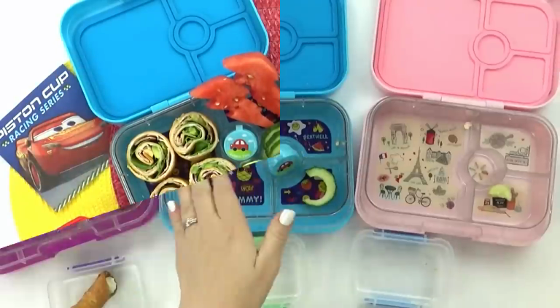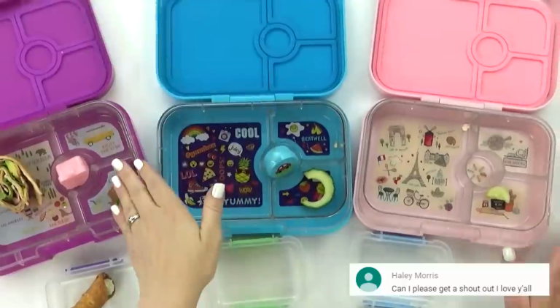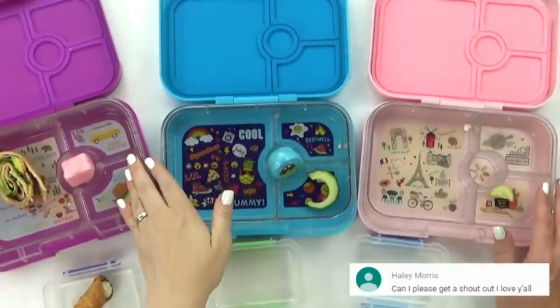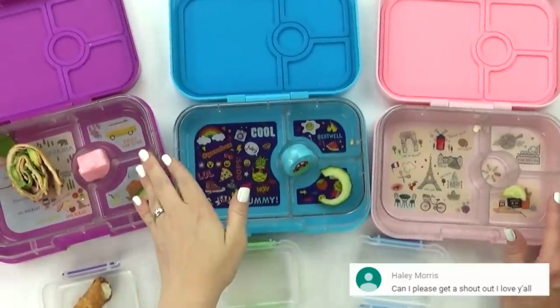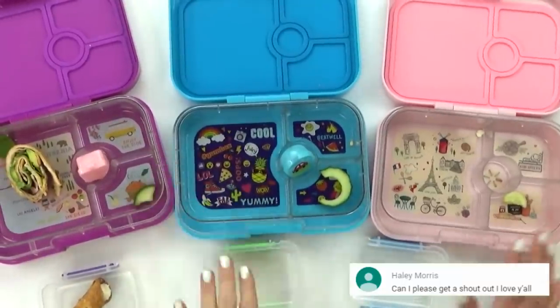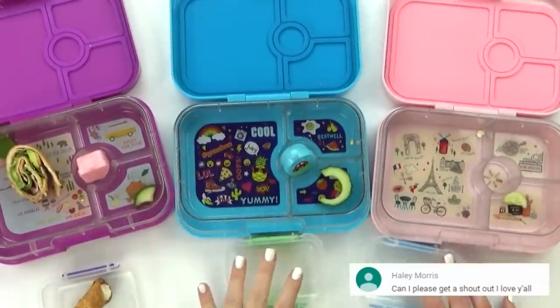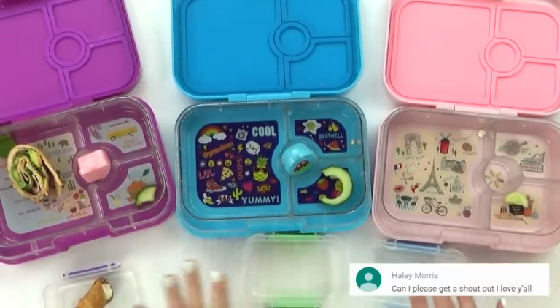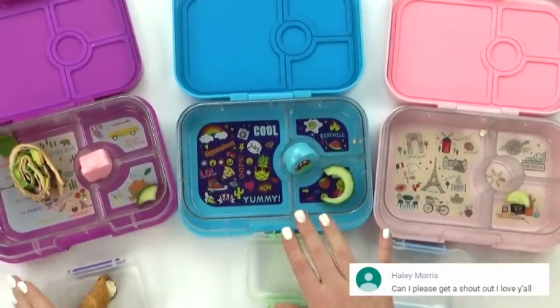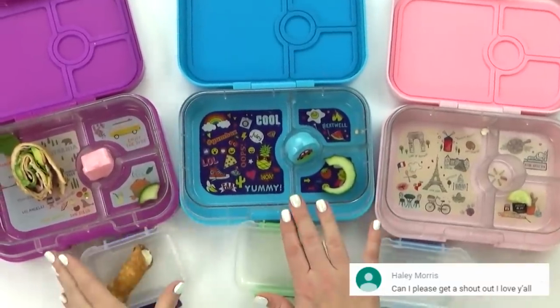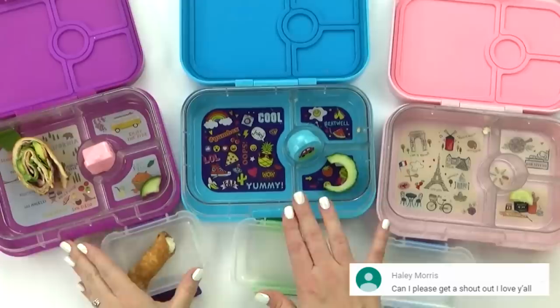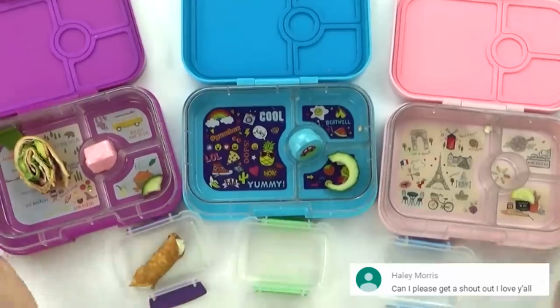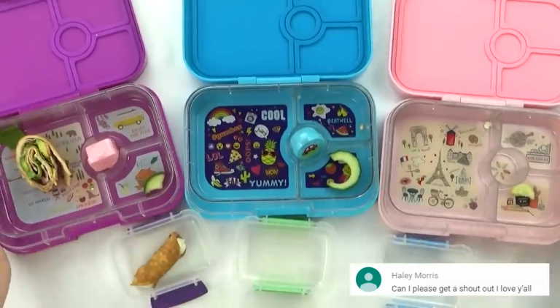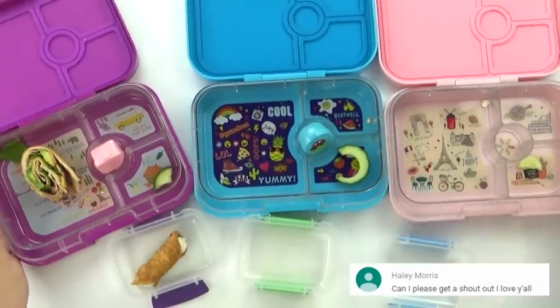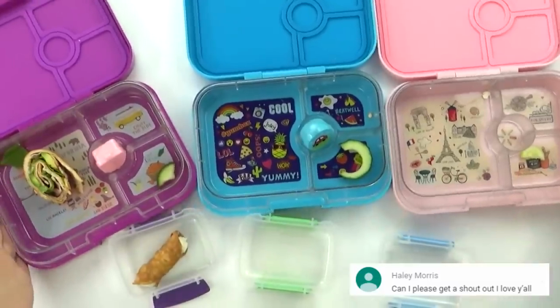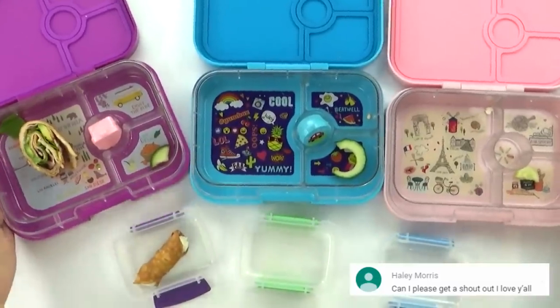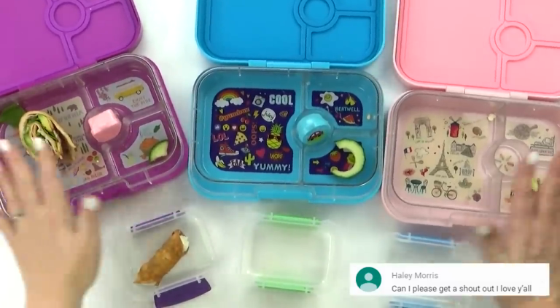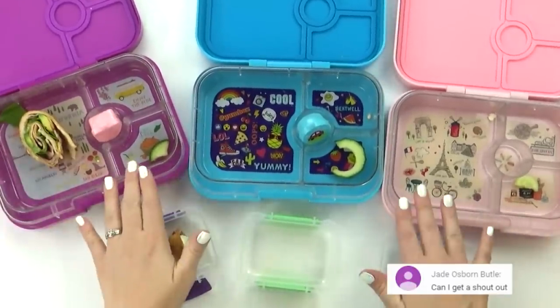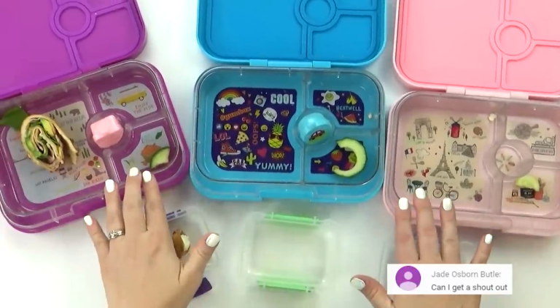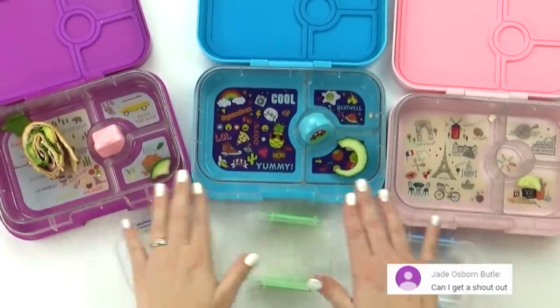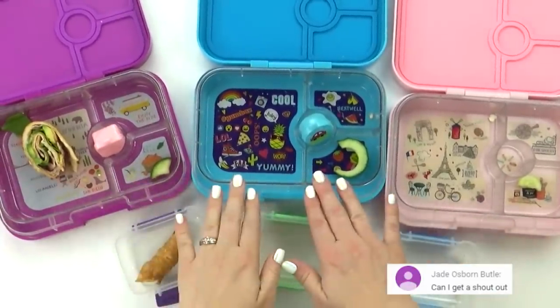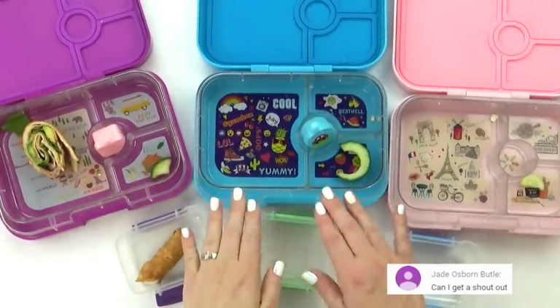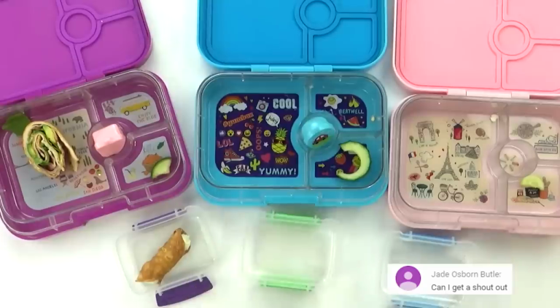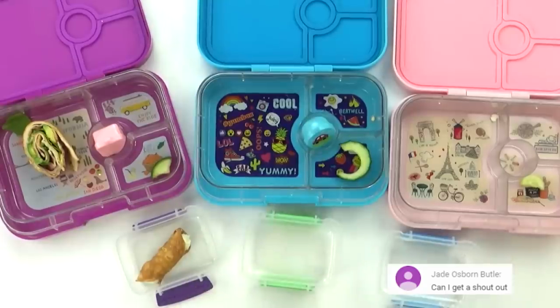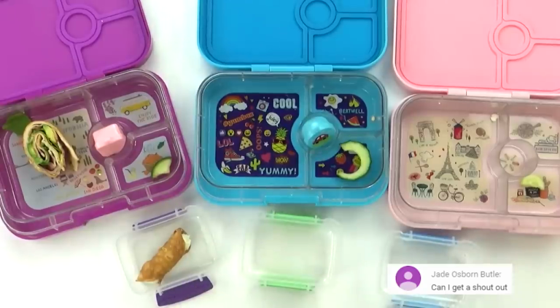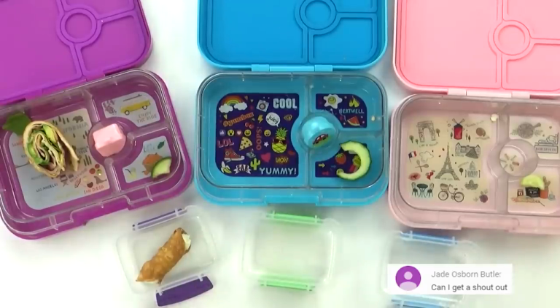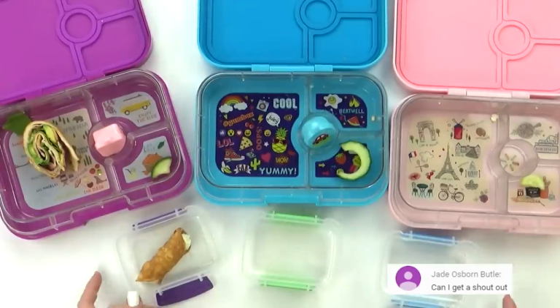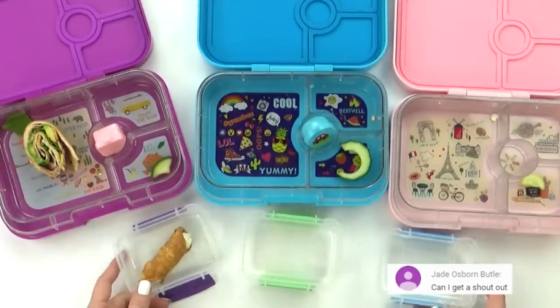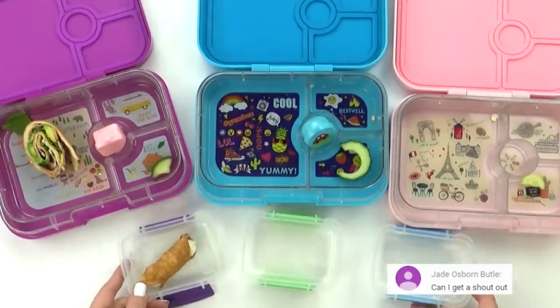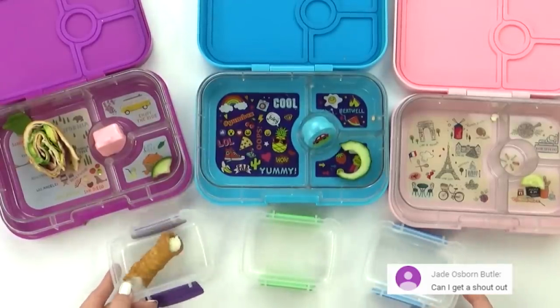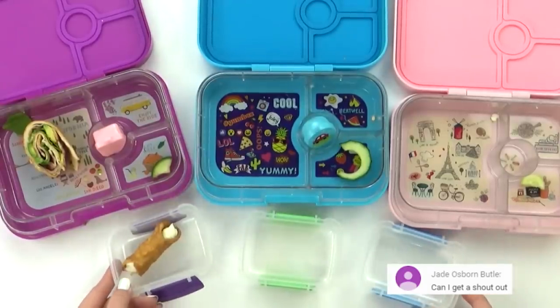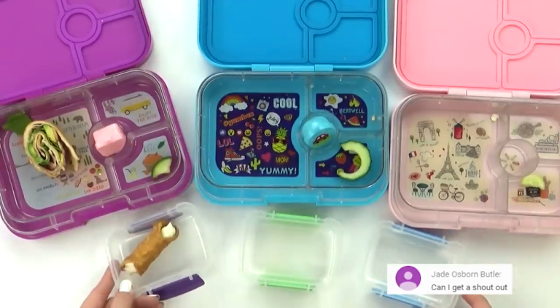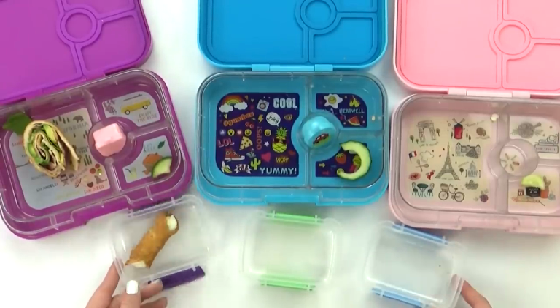It looks like they did pretty well today. I did give Lily less — she hasn't been feeling very well and hasn't had much of an appetite, but she did at least try everything.